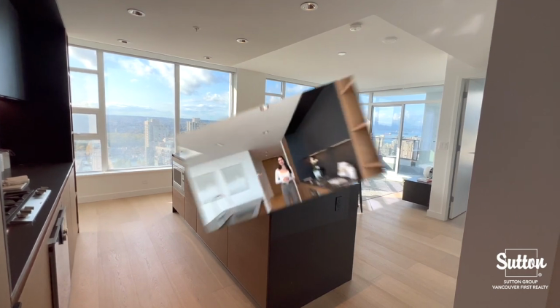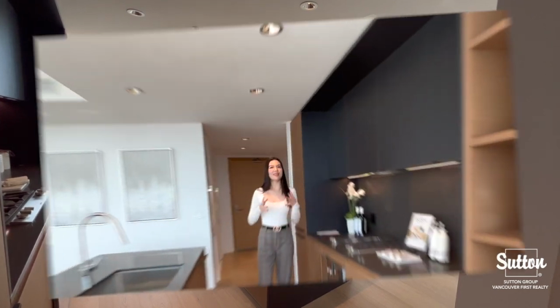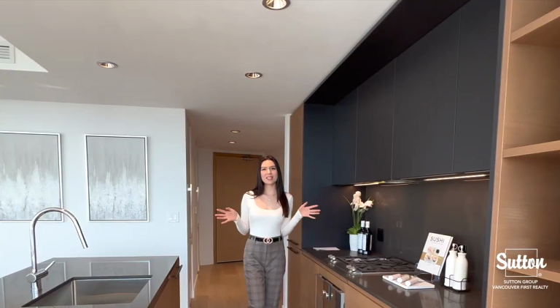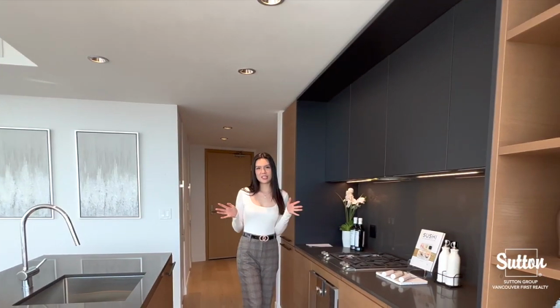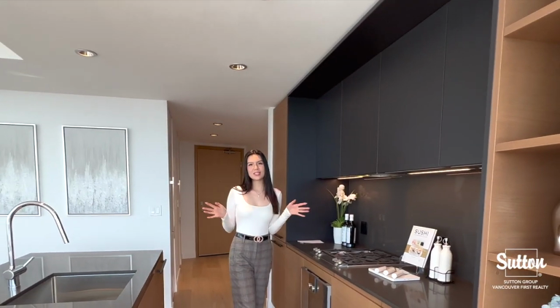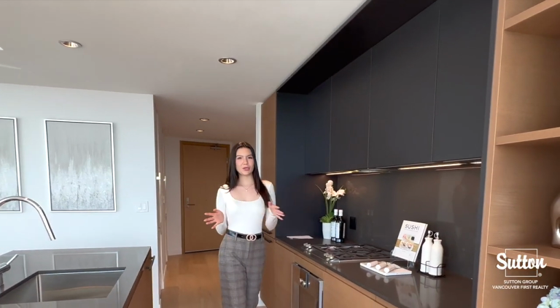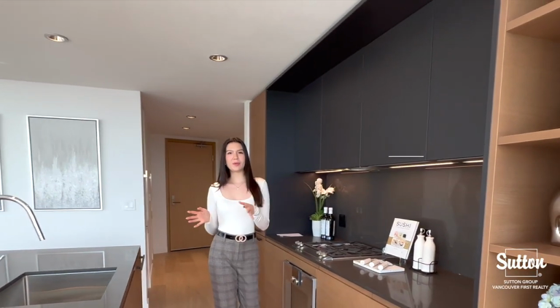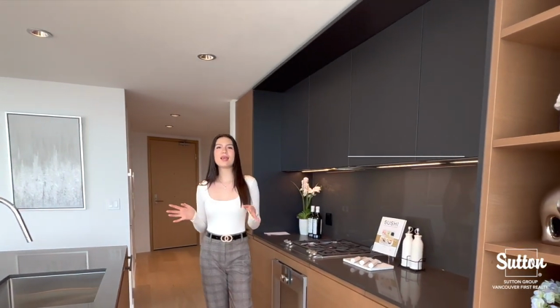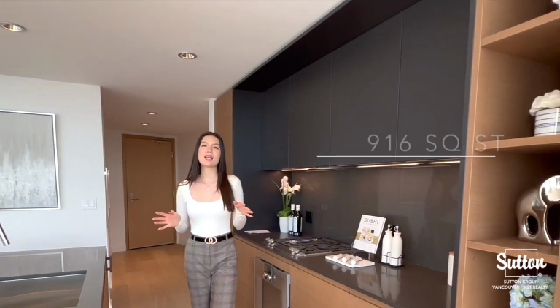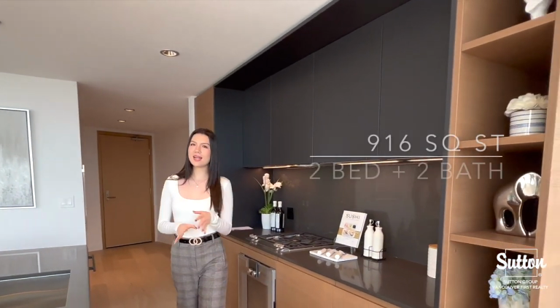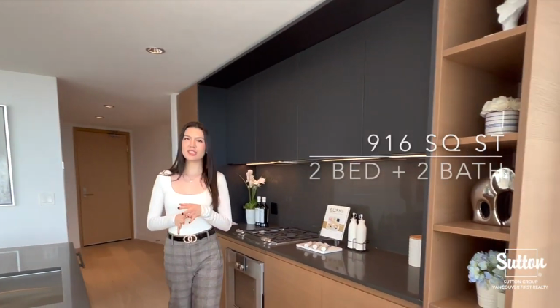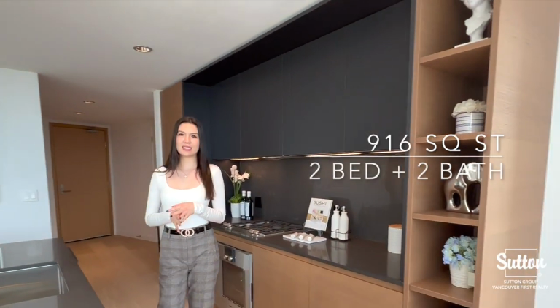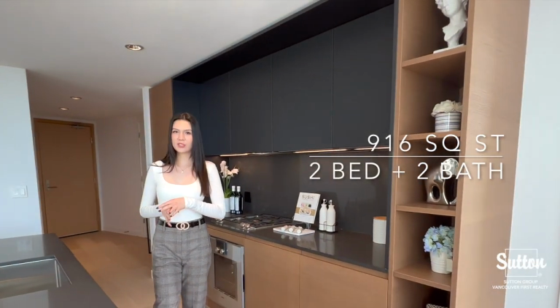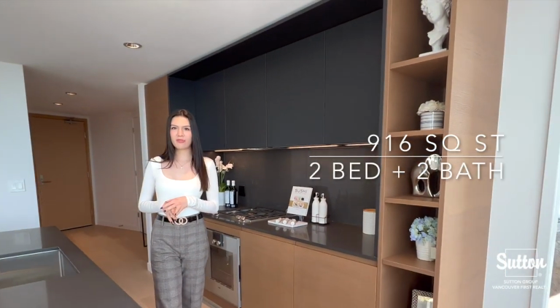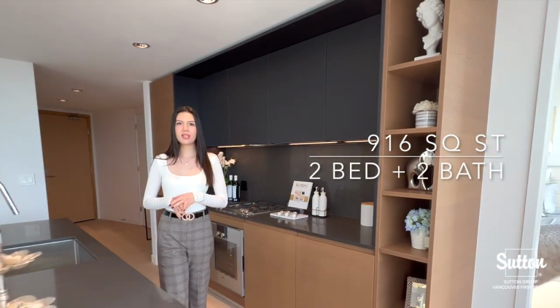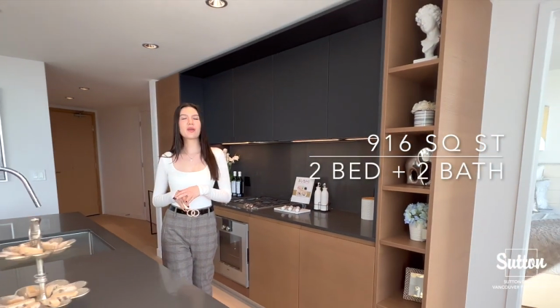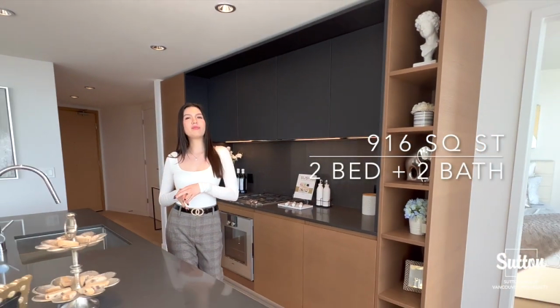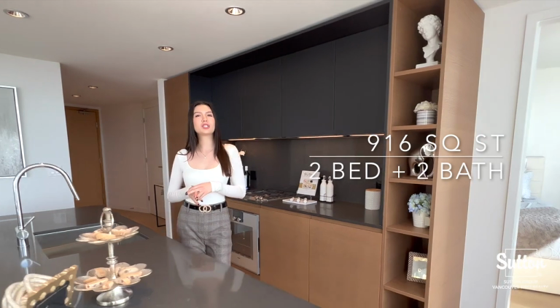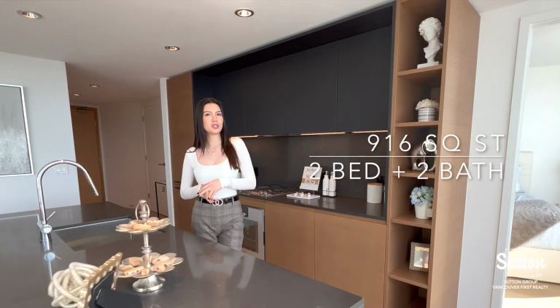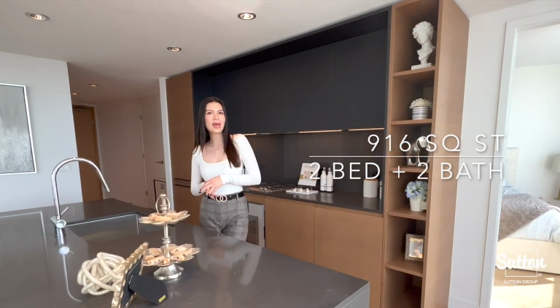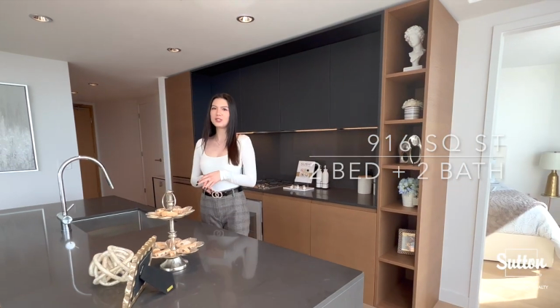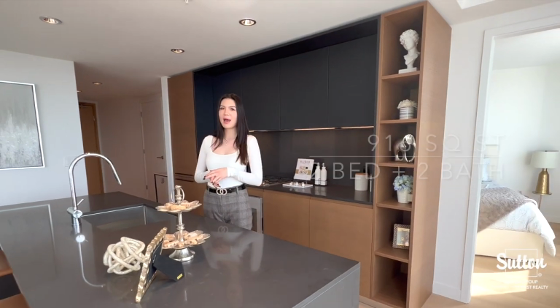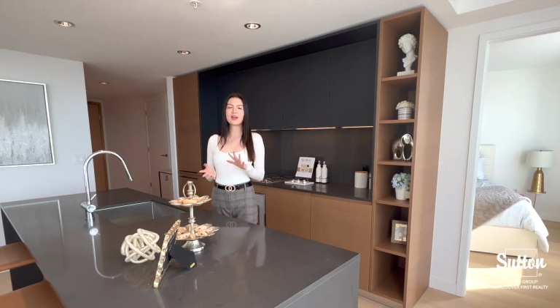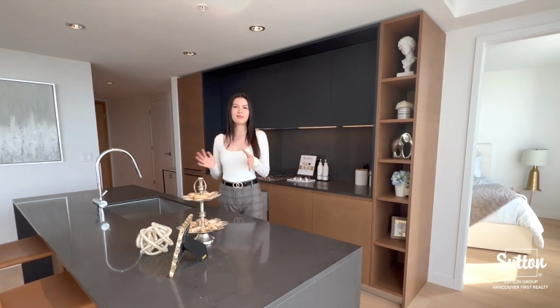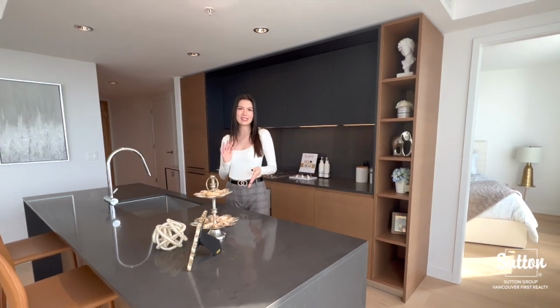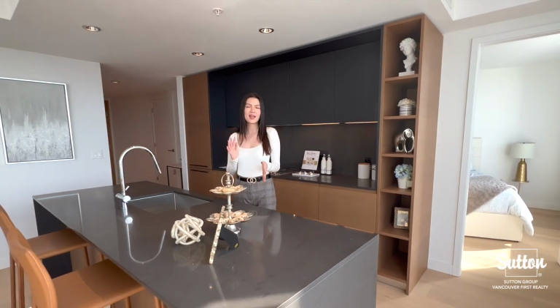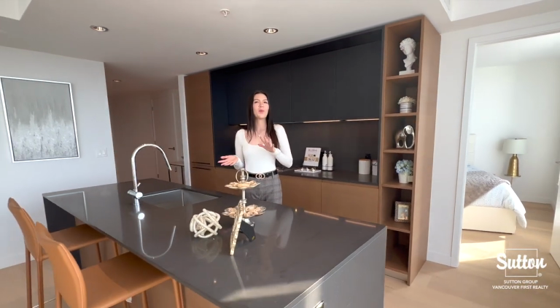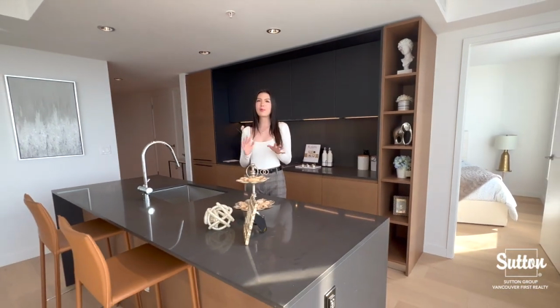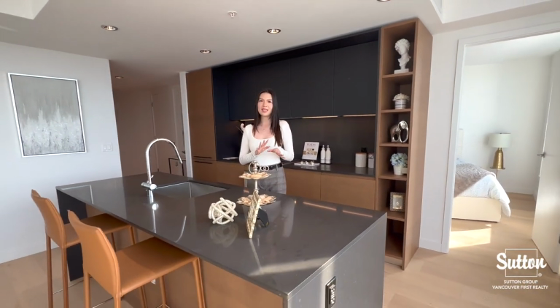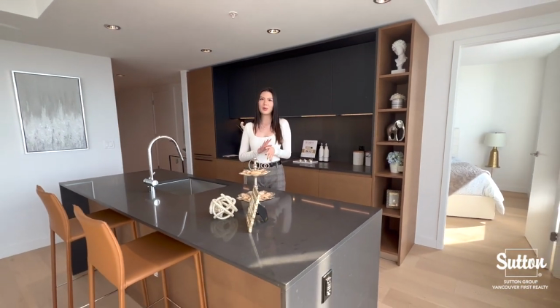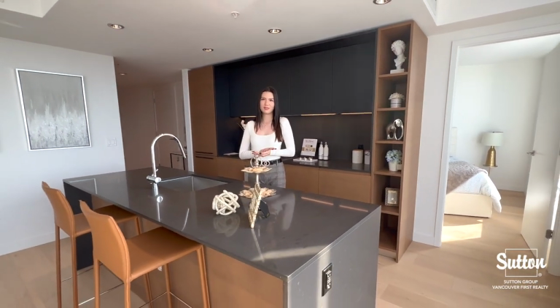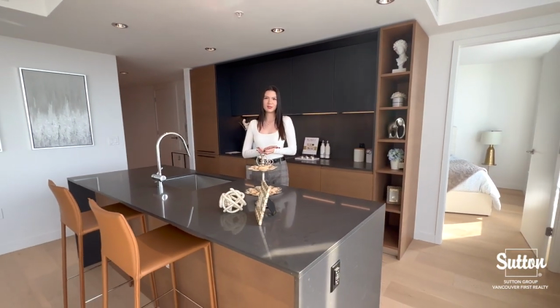This luxurious corner unit is 916 square footage and features two bed and two bath plus a flex den, with breathtaking ocean views.